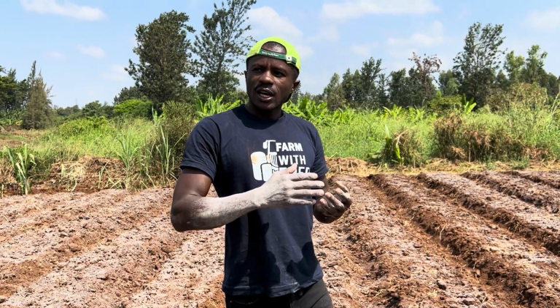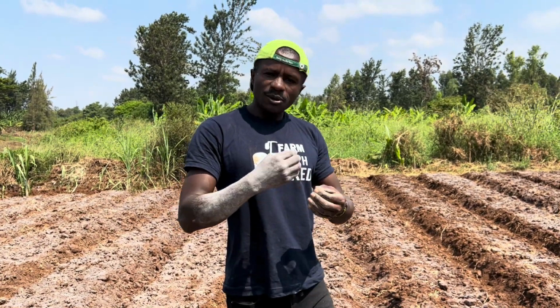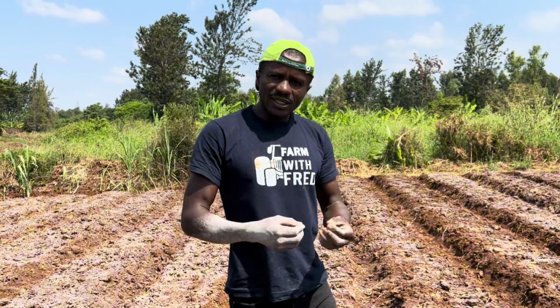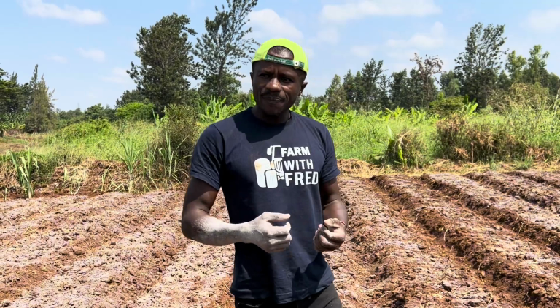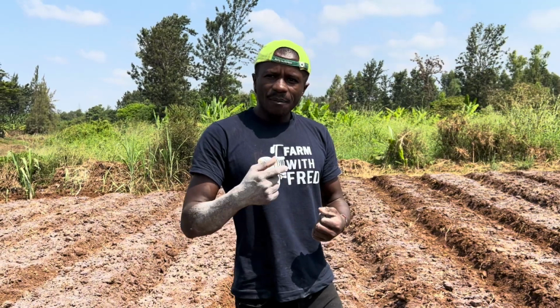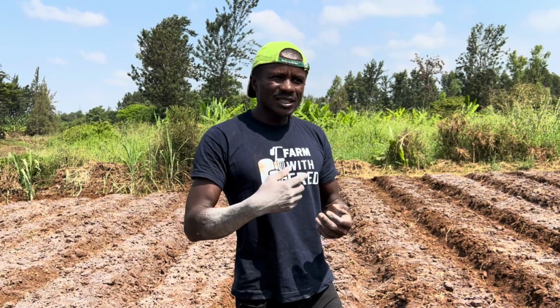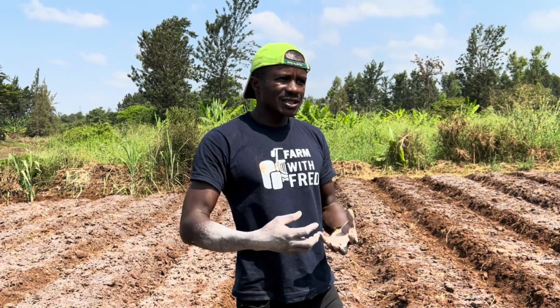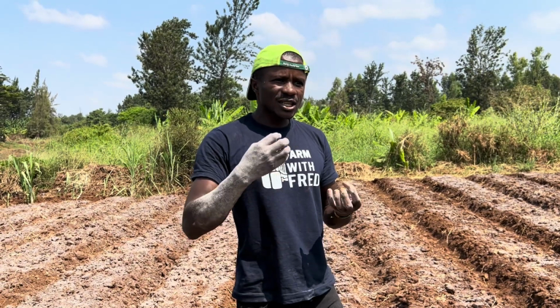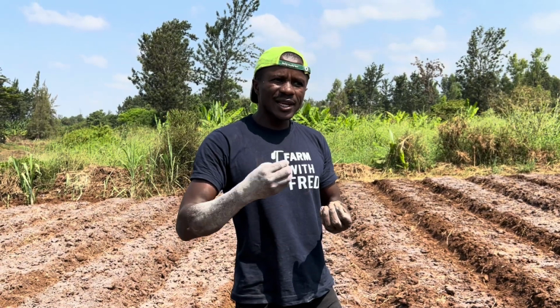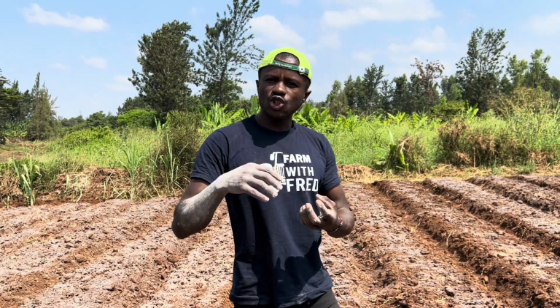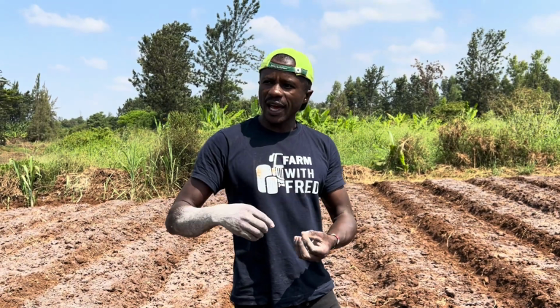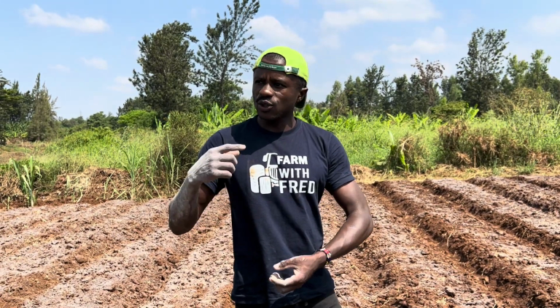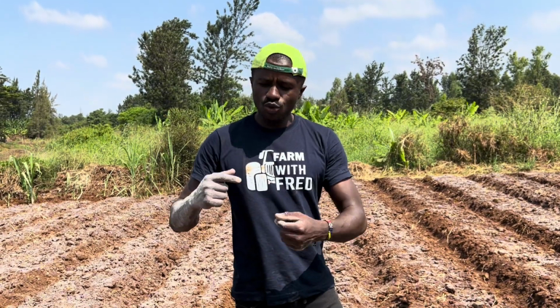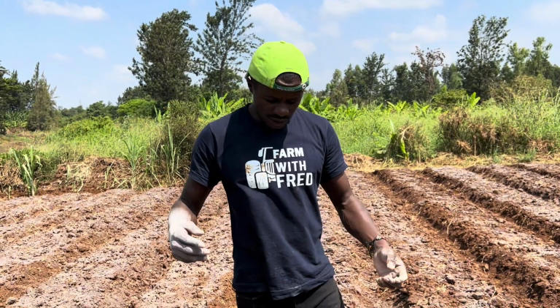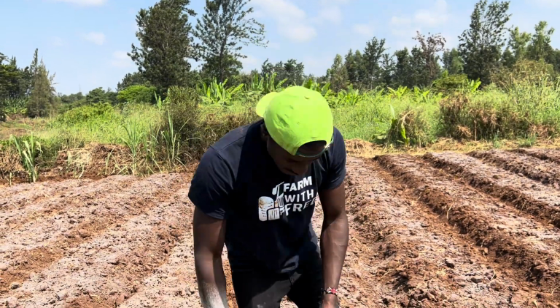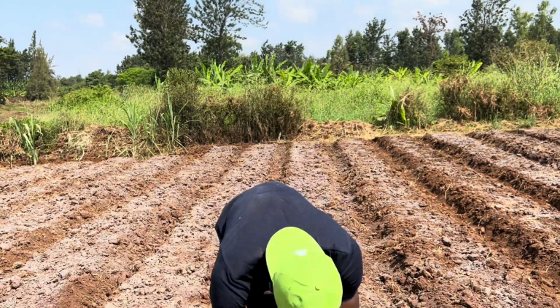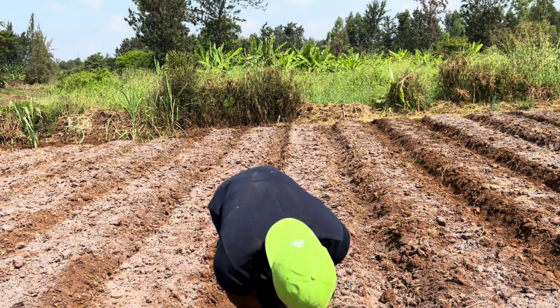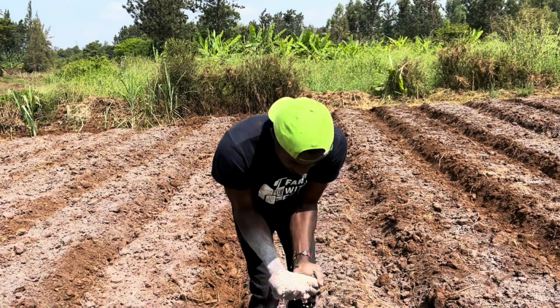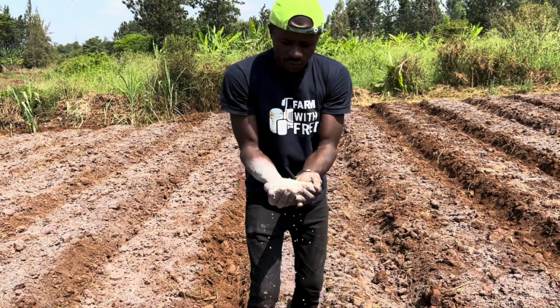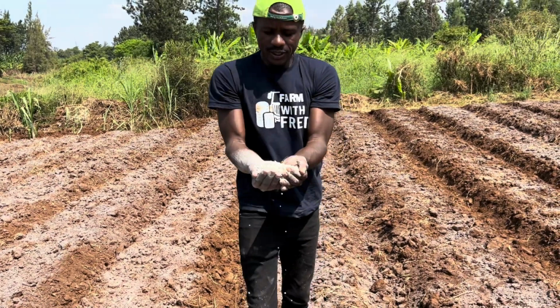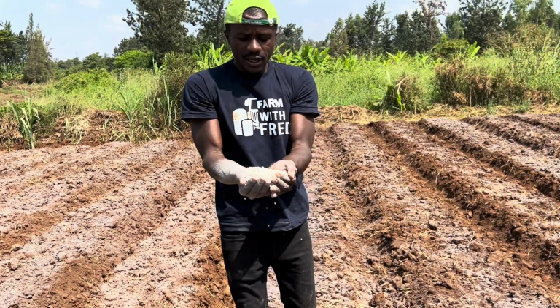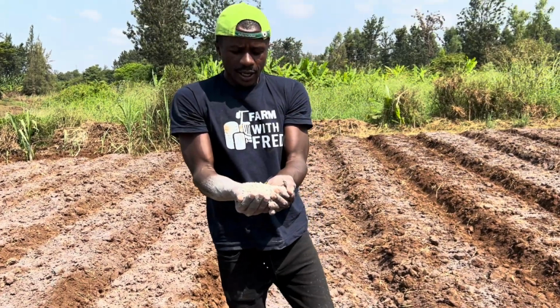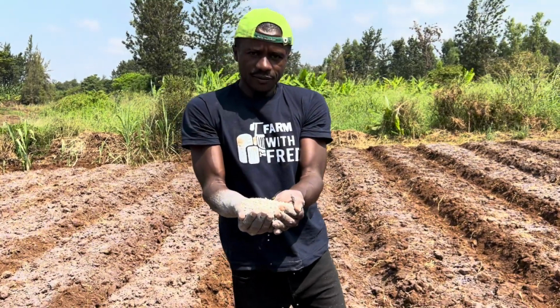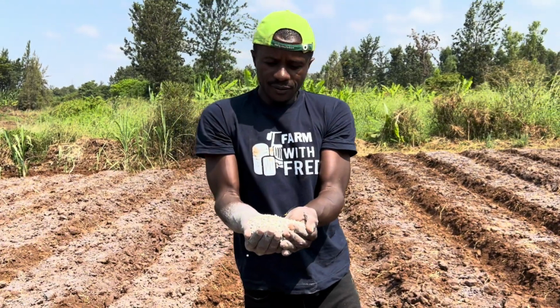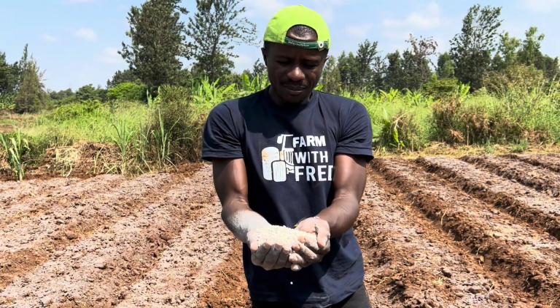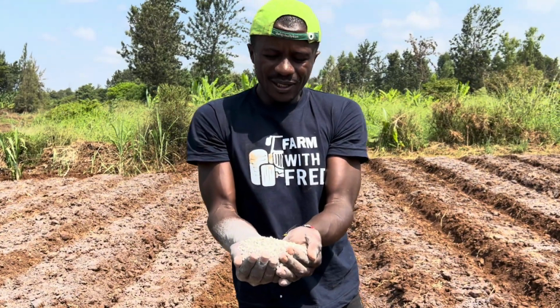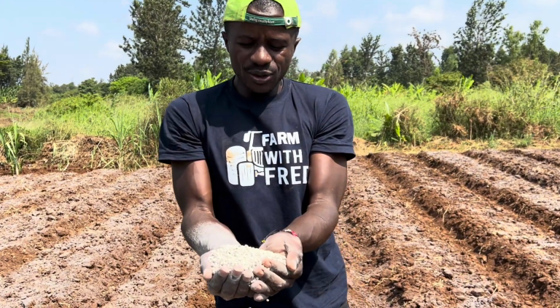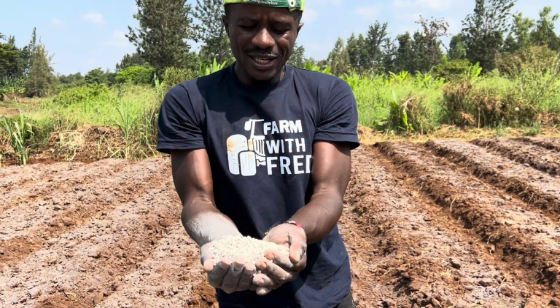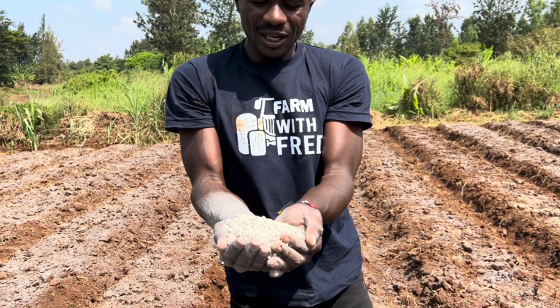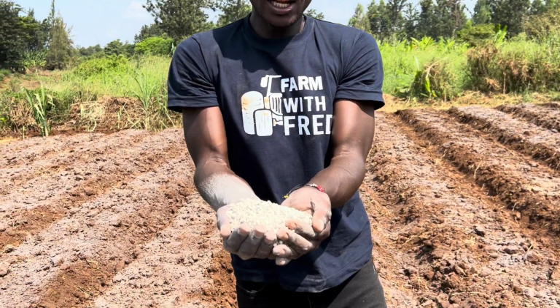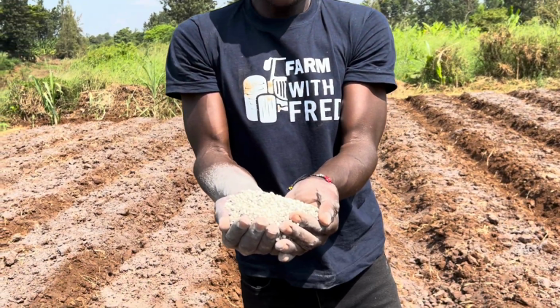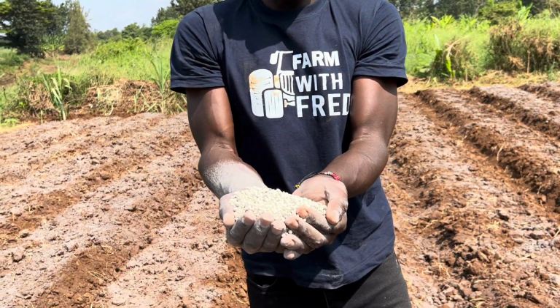It may take time, but at least the soil needs to be alive, the soil needs to be feeding. And with me here, you can see I have black granules, dark granules, and I have white granules.